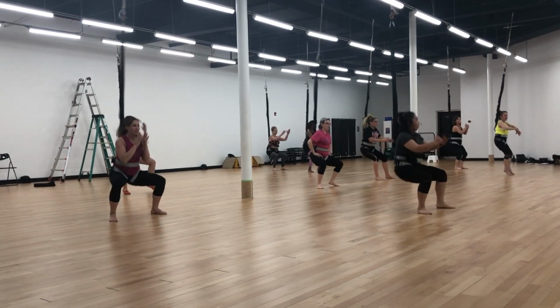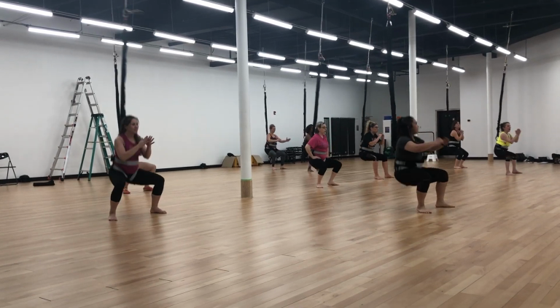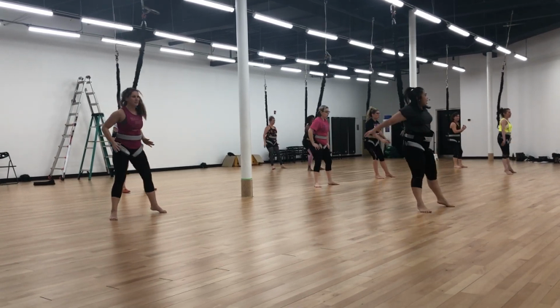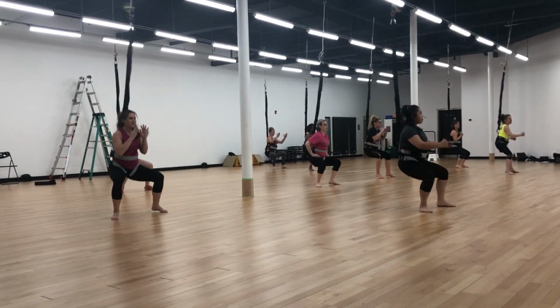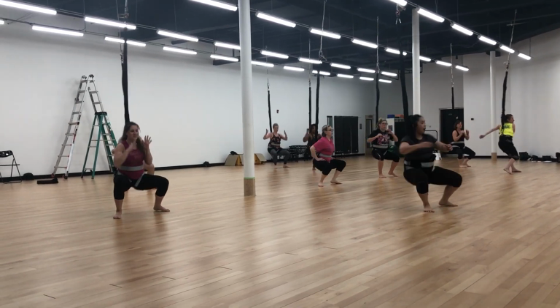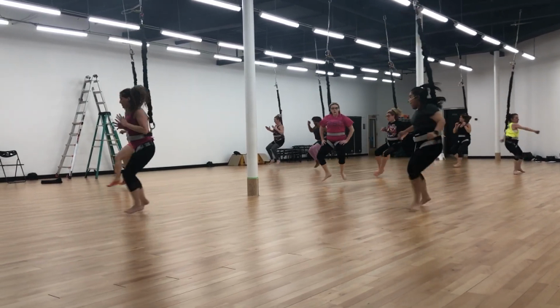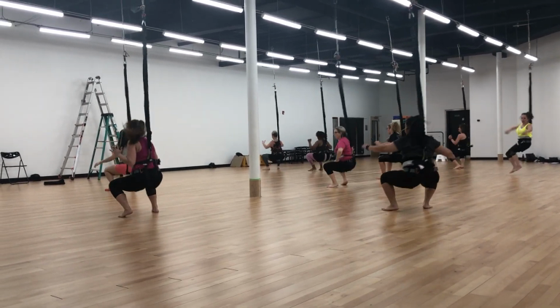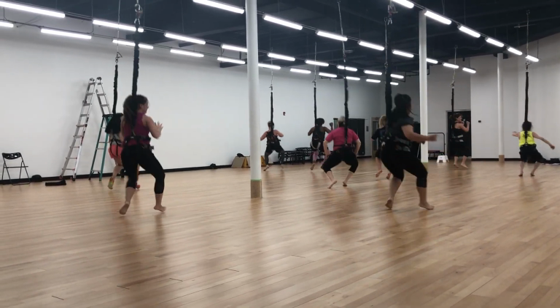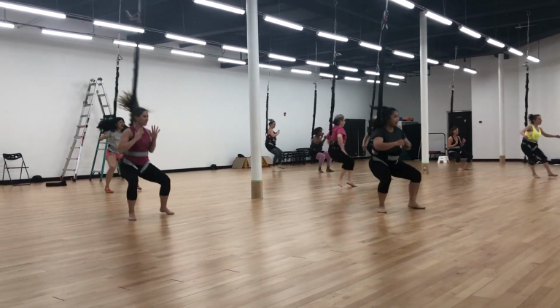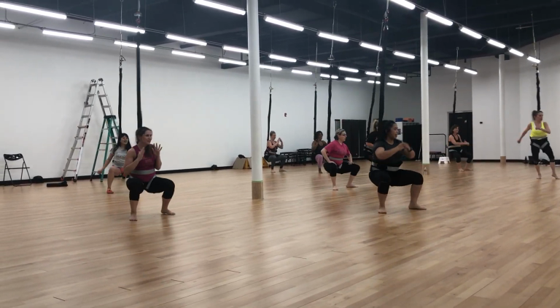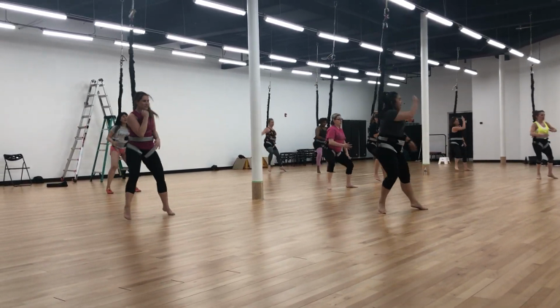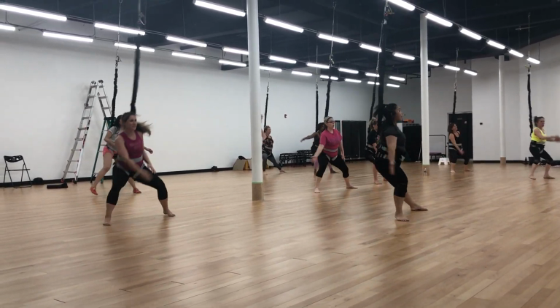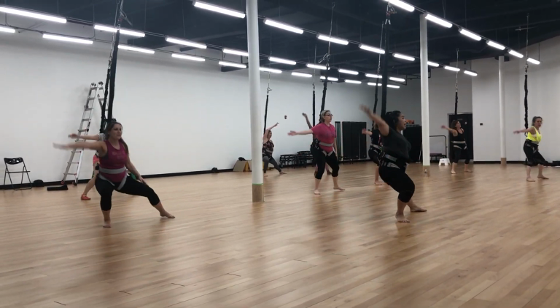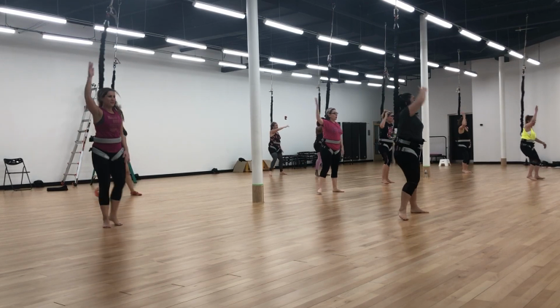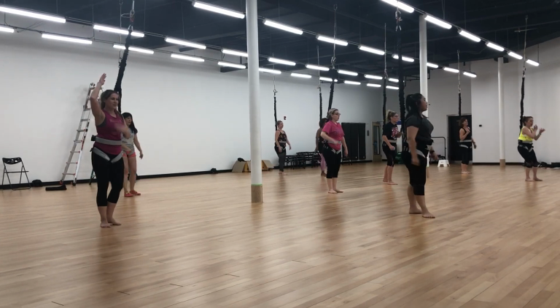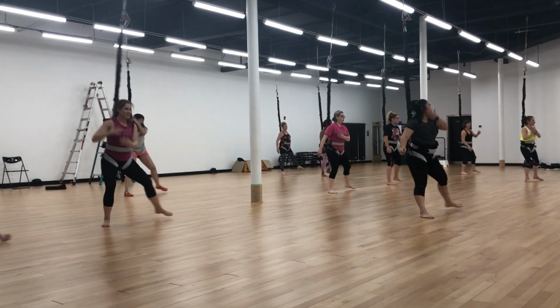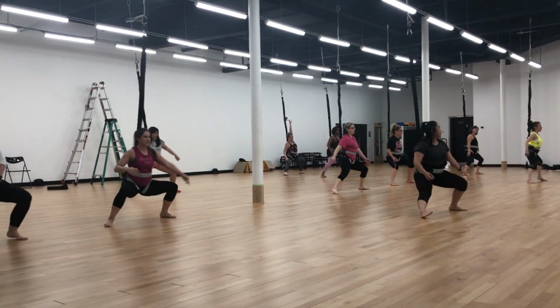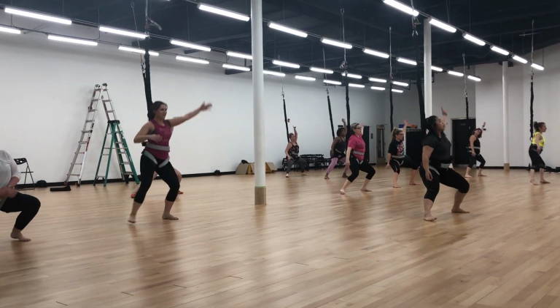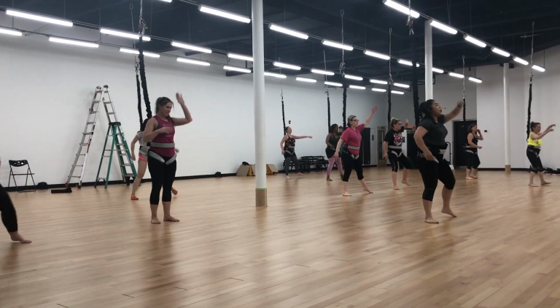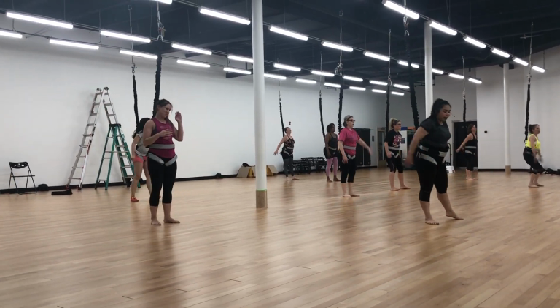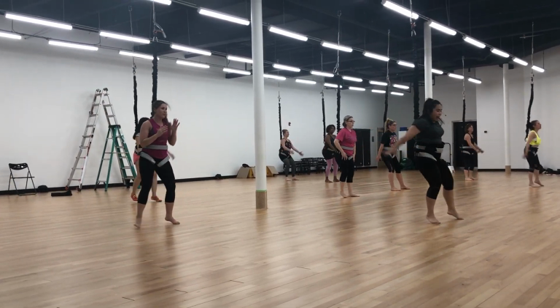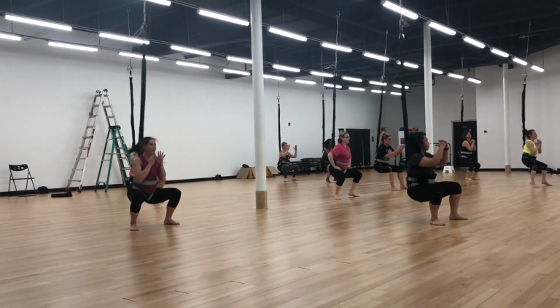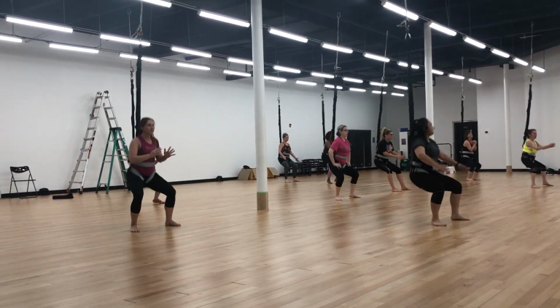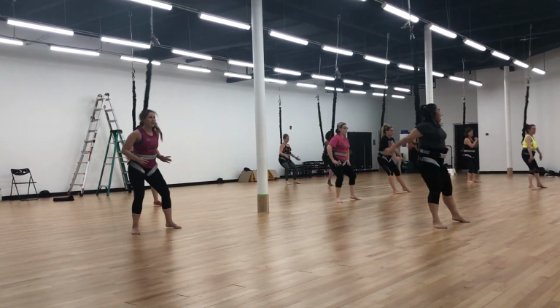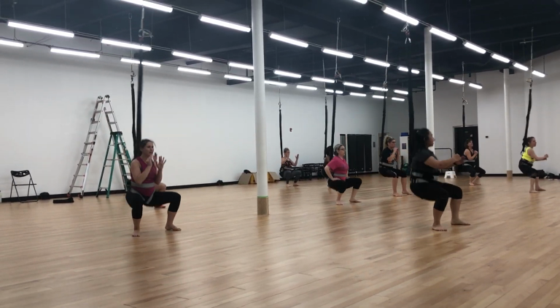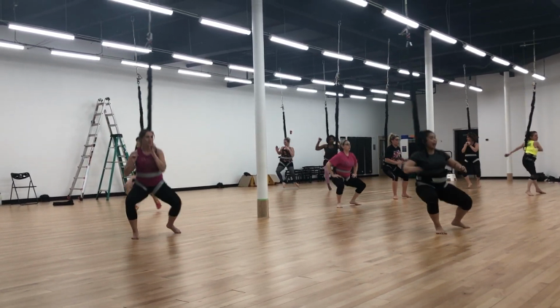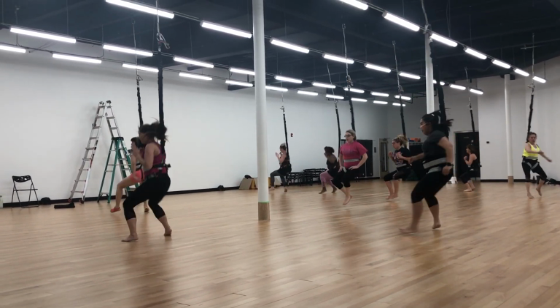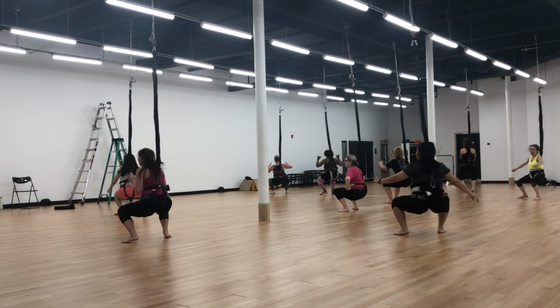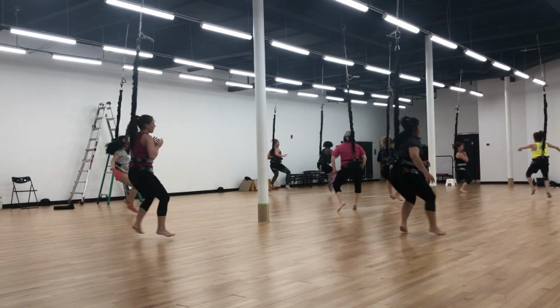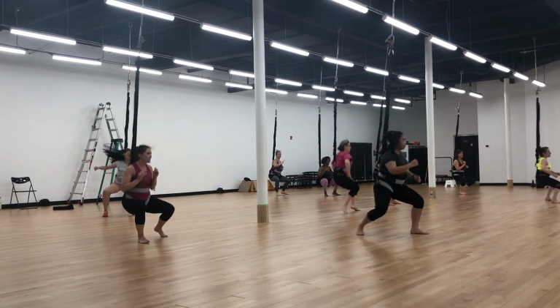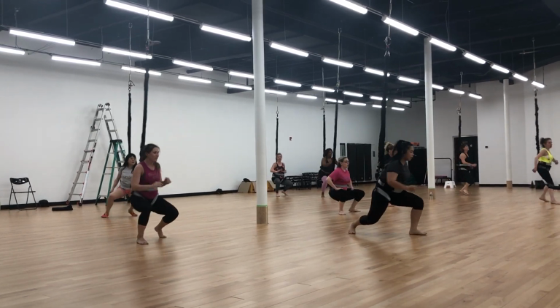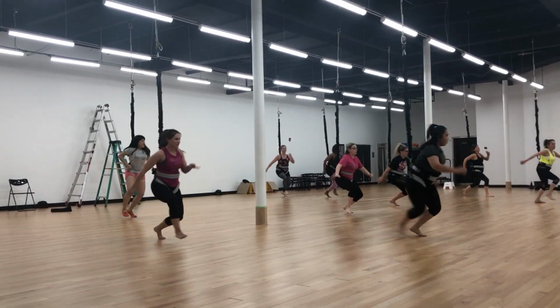So, one, two, right. One, two, and again. And right, together. One, two, go. And one, push it. And running for the jump.